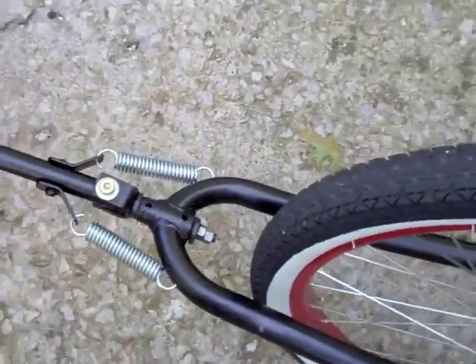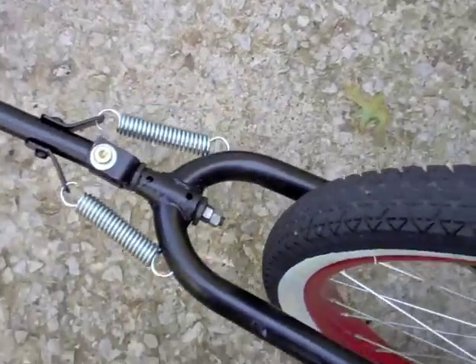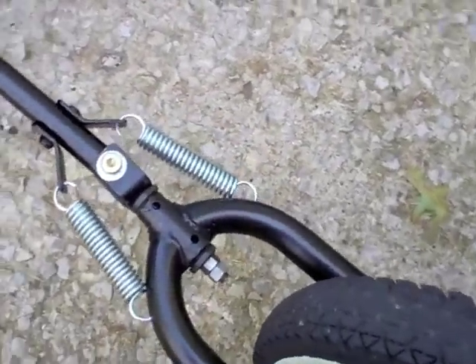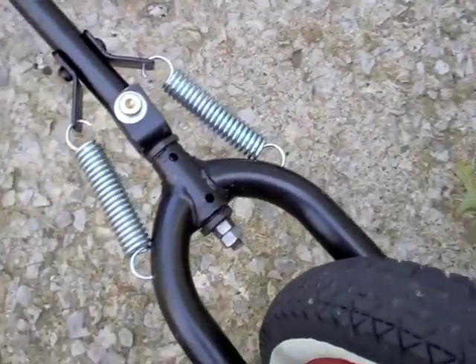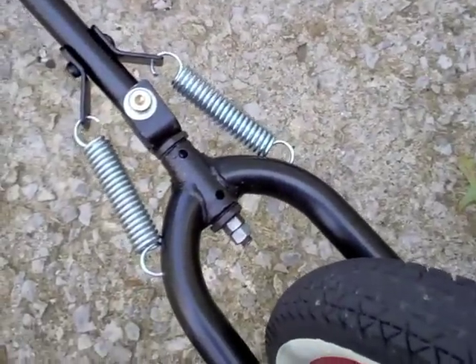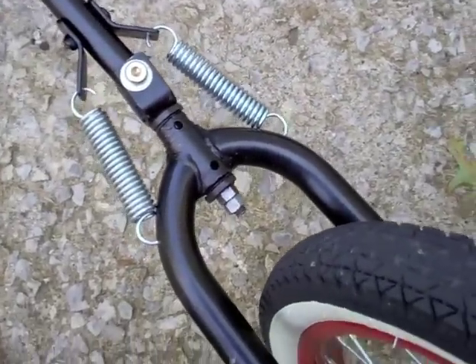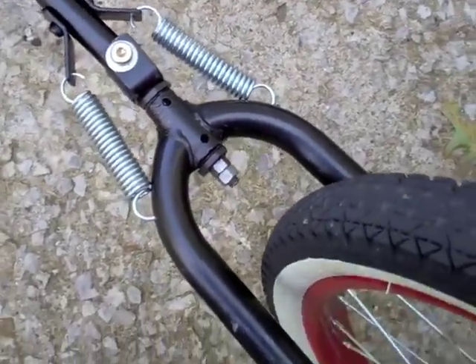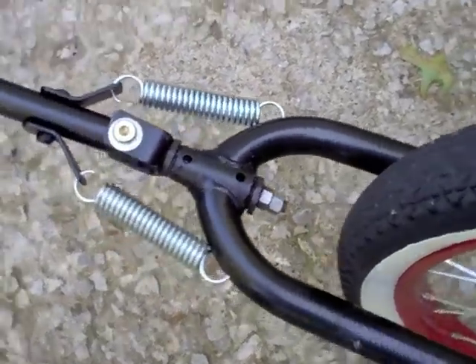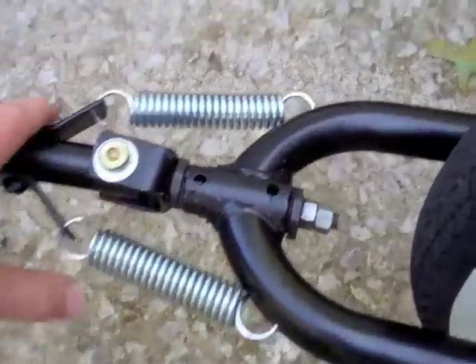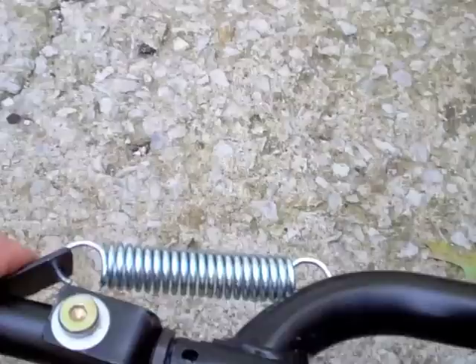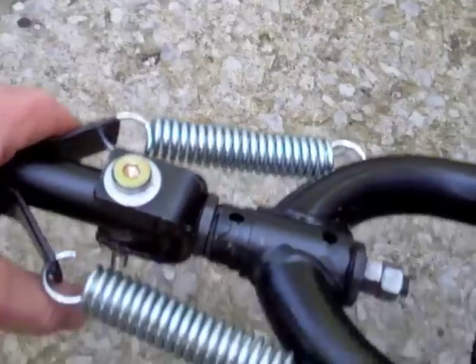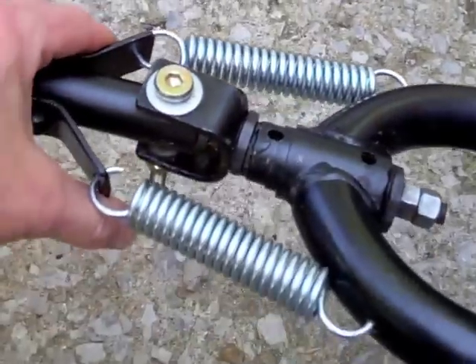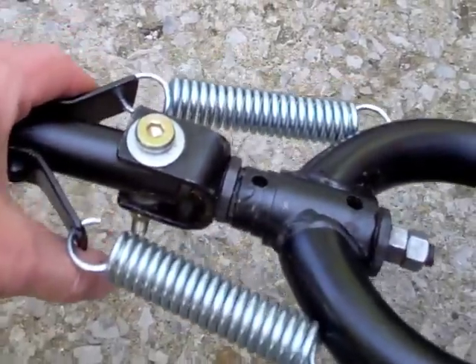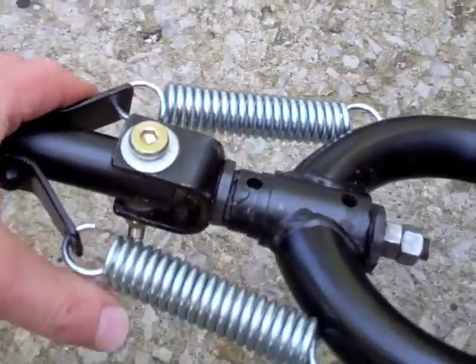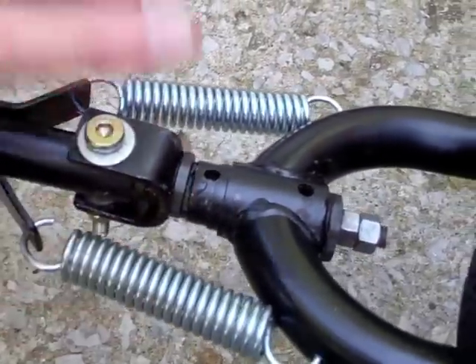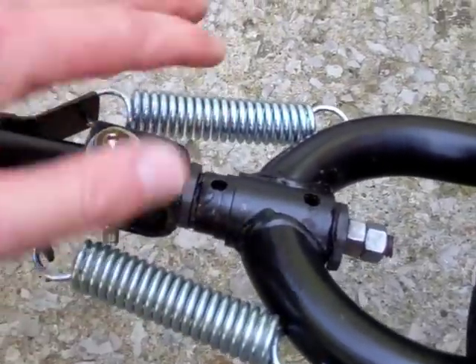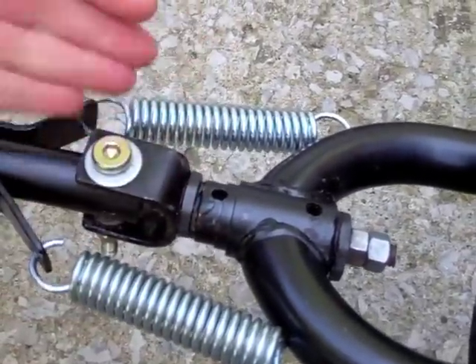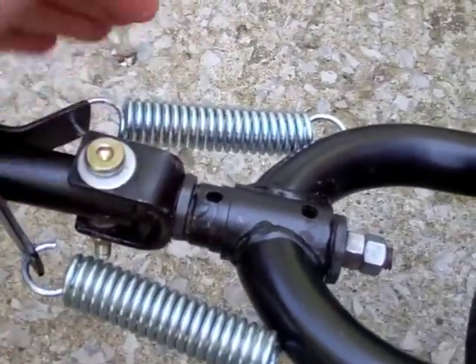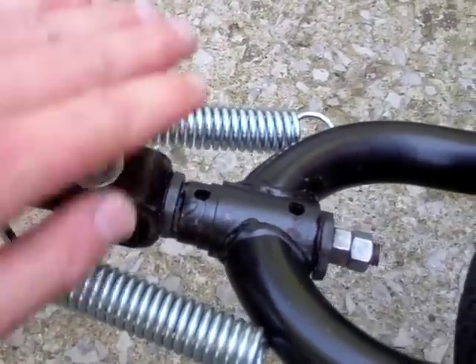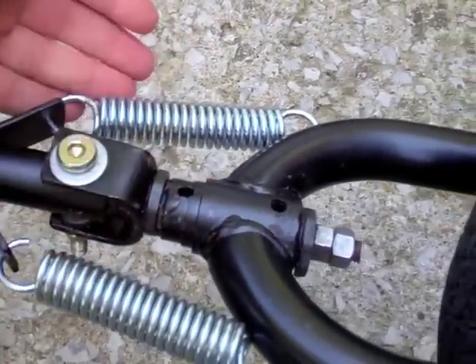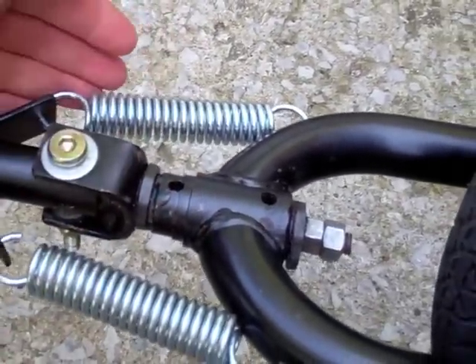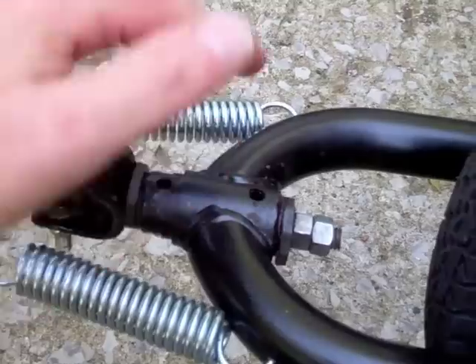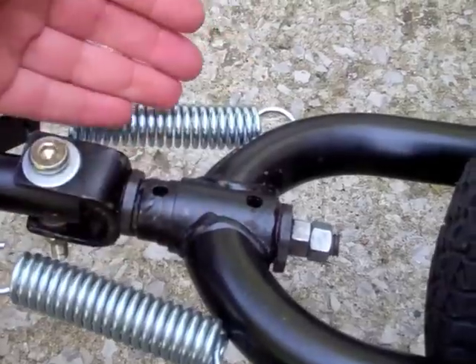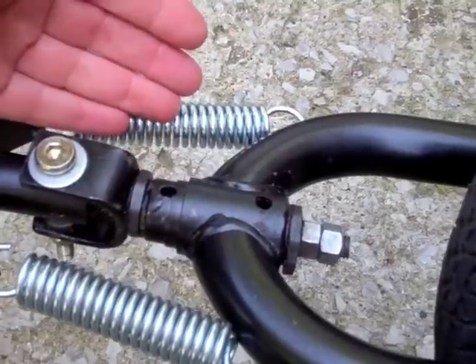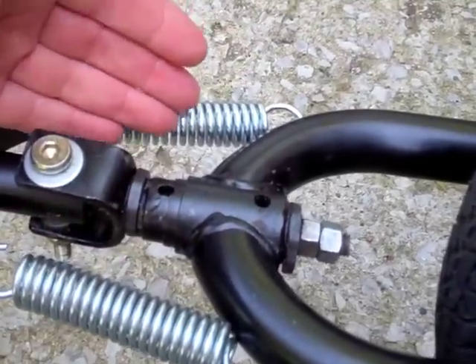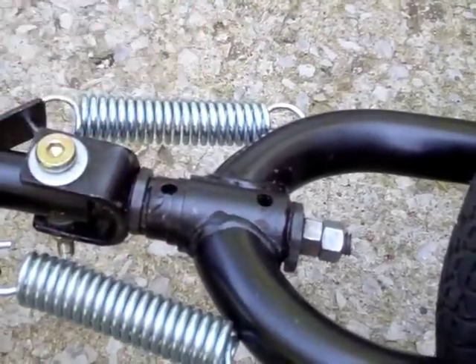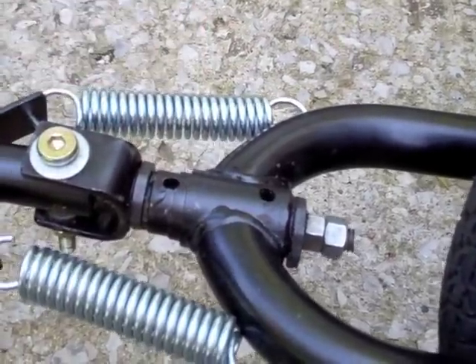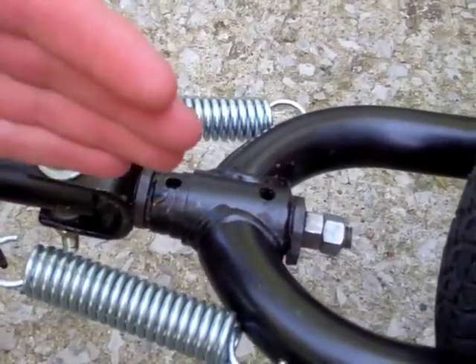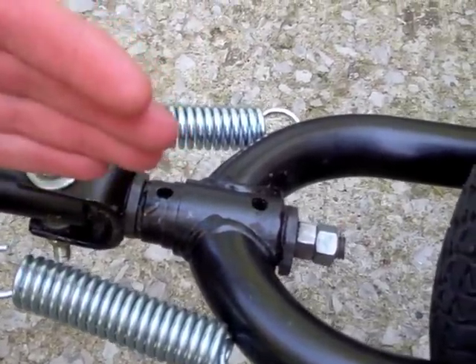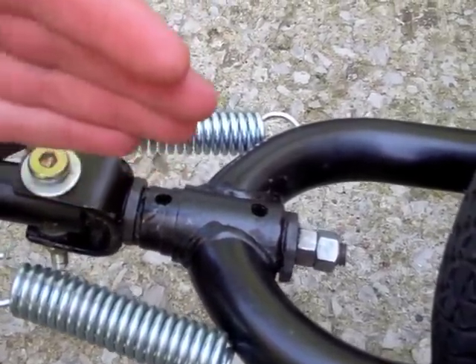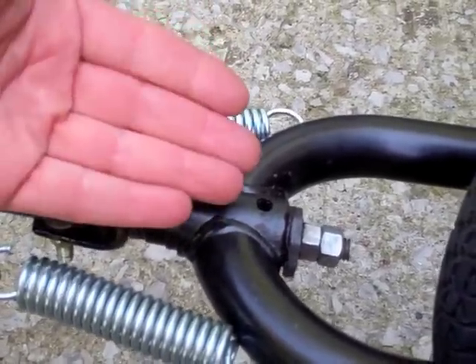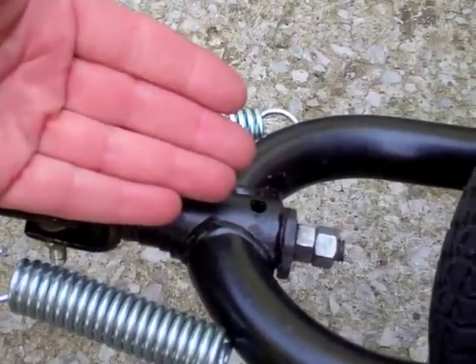It allows me to go this way and that way, and then rotate this way. So when I lean, the trailer will stay — the tongue will stay straight and the bike will lean.